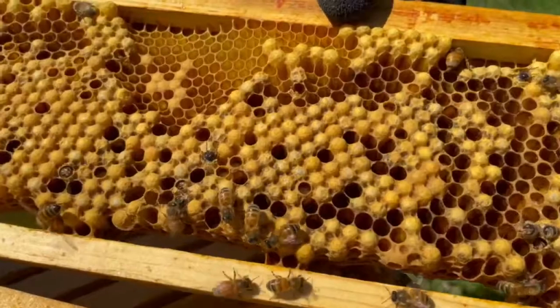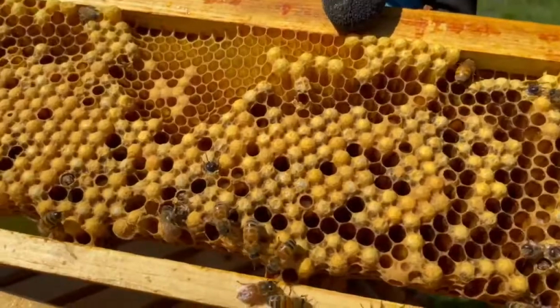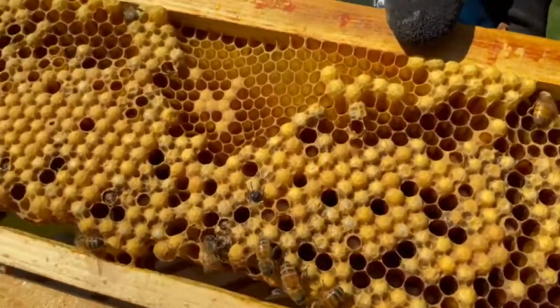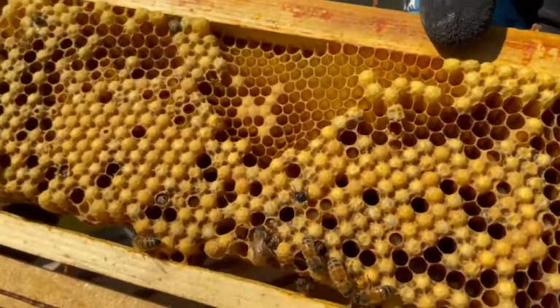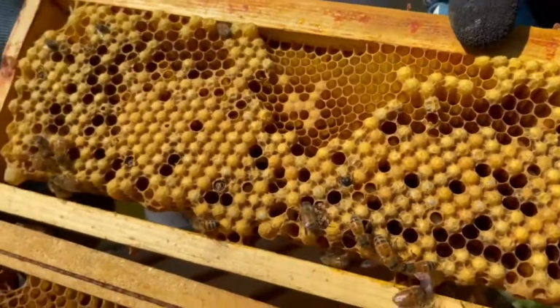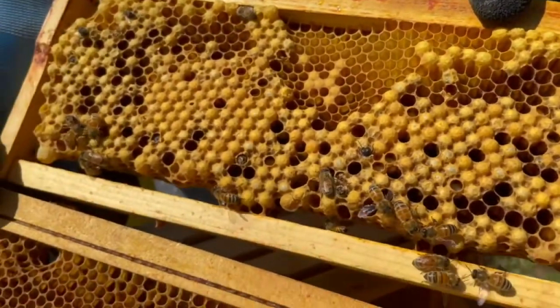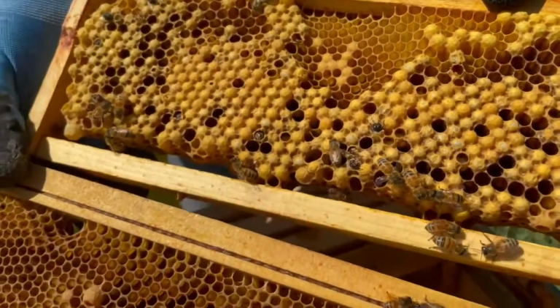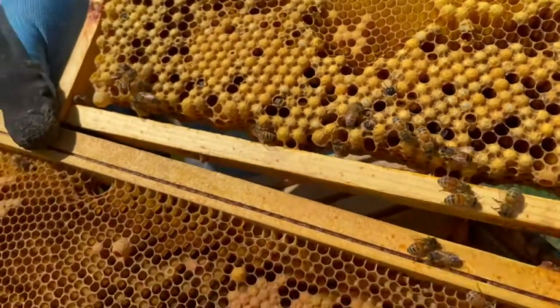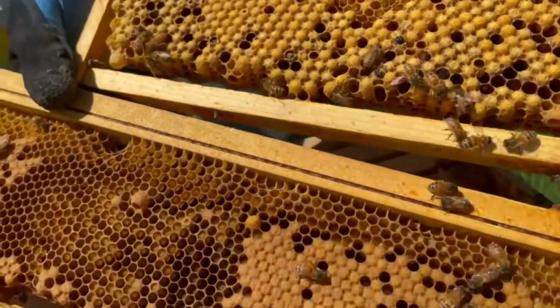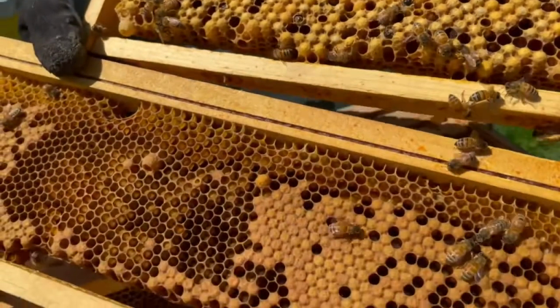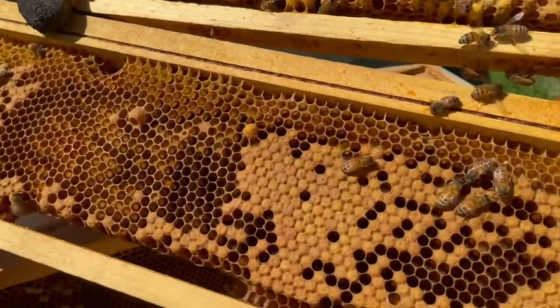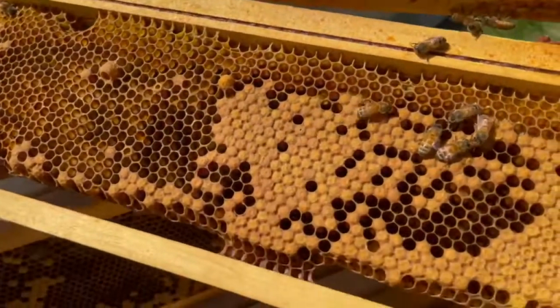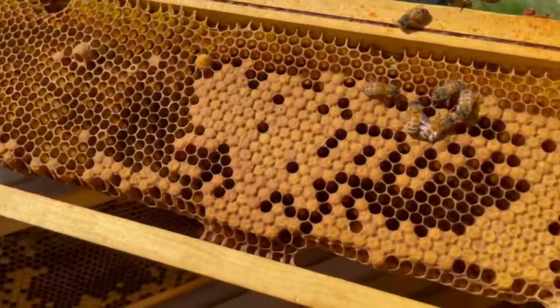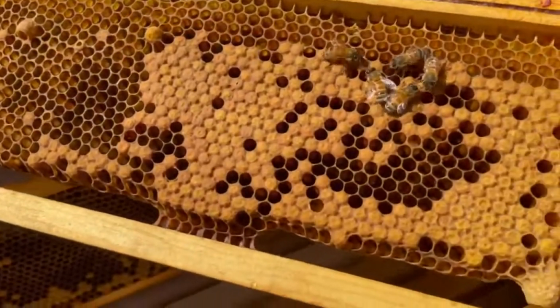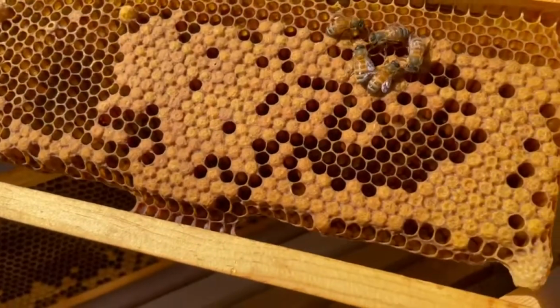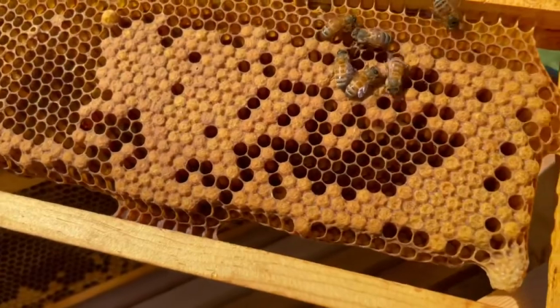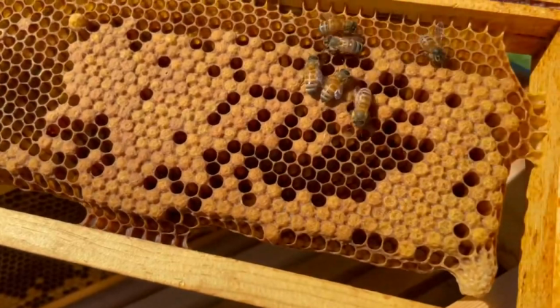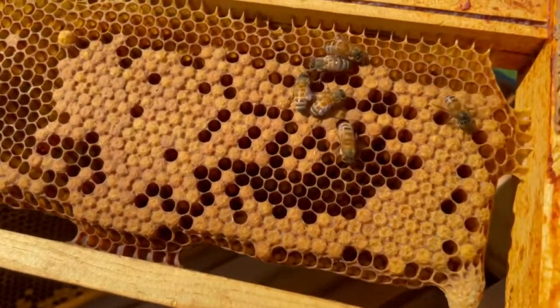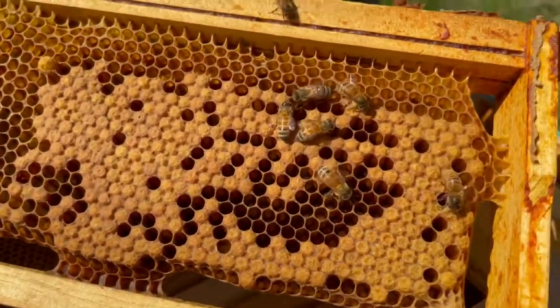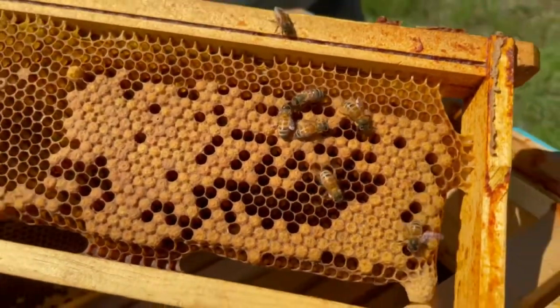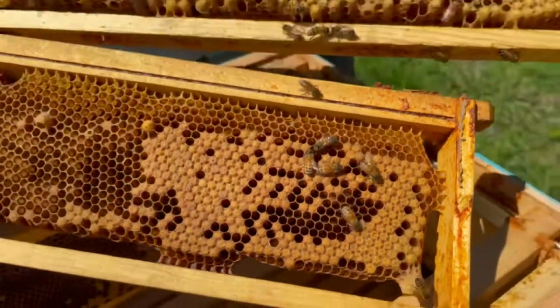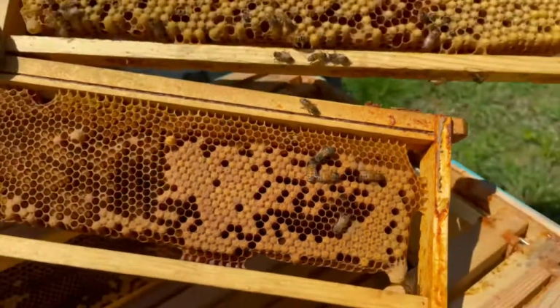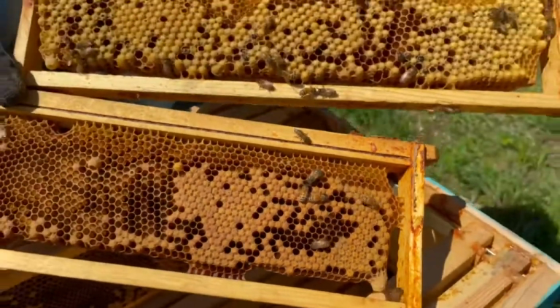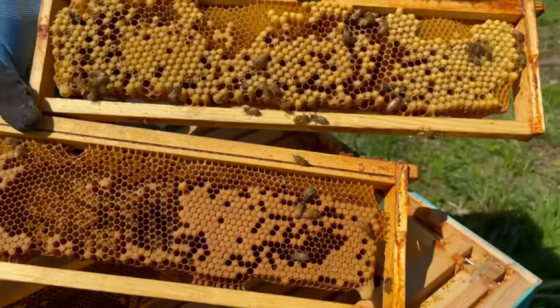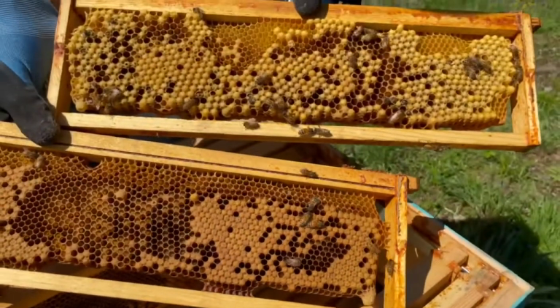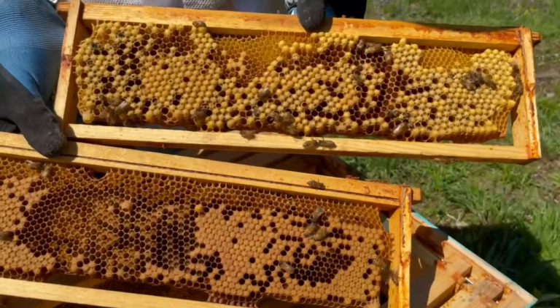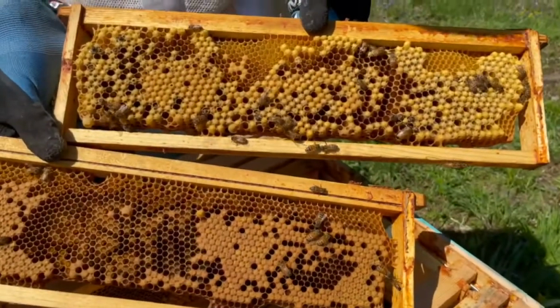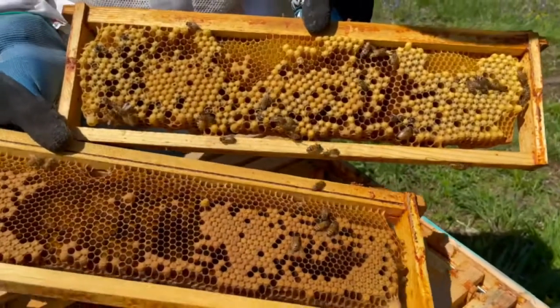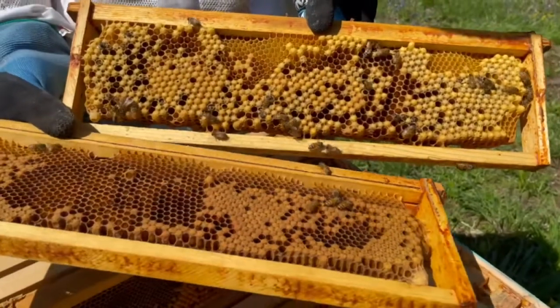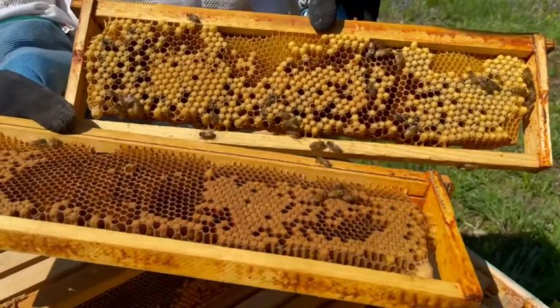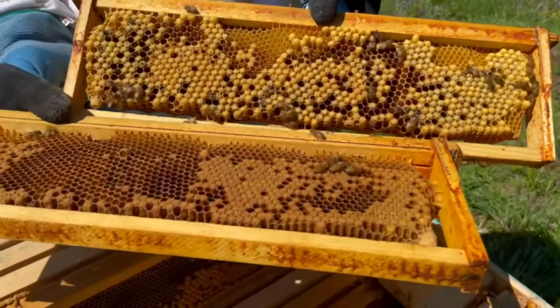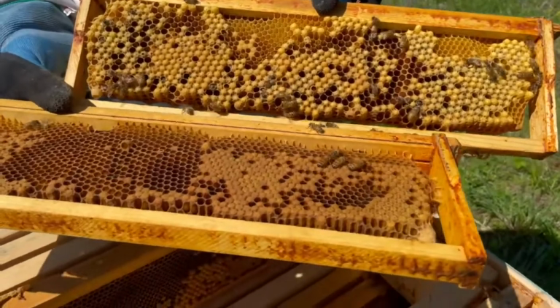The drone comb at the top, they look like little bullets coming out, and the flatter one that's browner, those are female eggs that have been laid. So the queen — and there's a queen cup at the bottom, but nothing's in it.